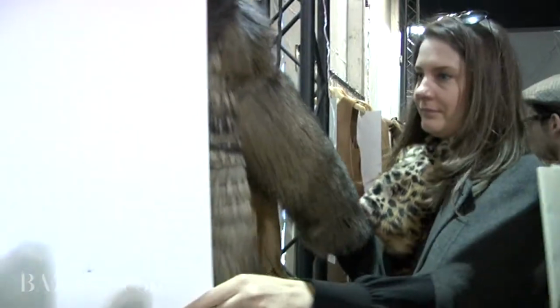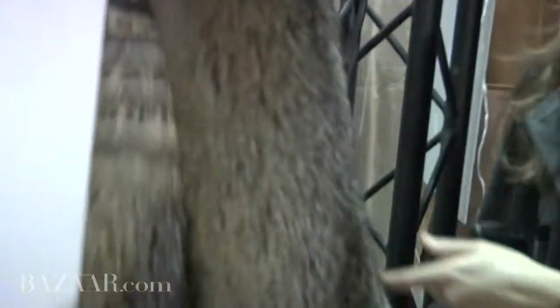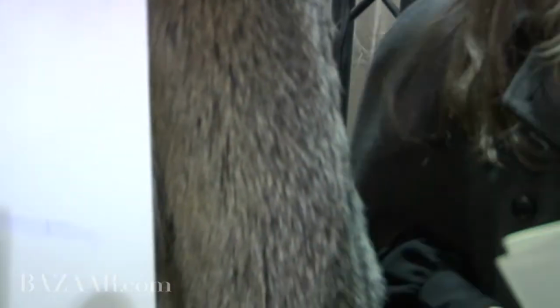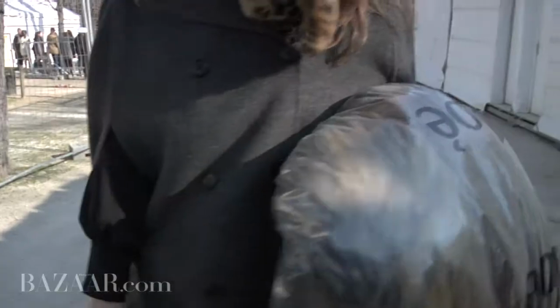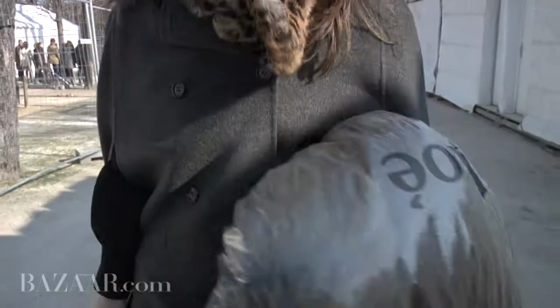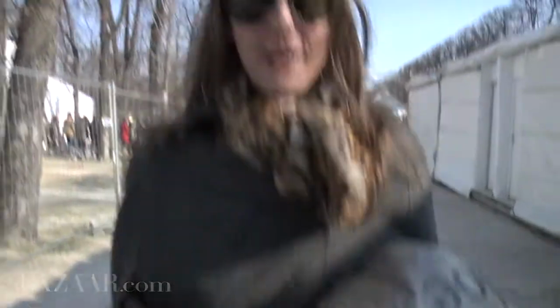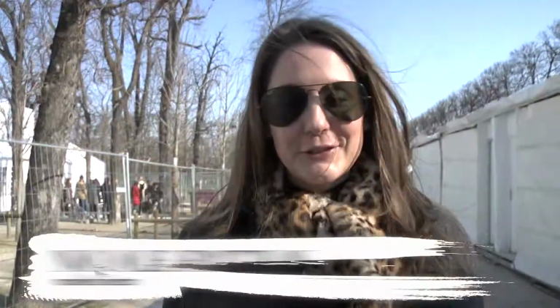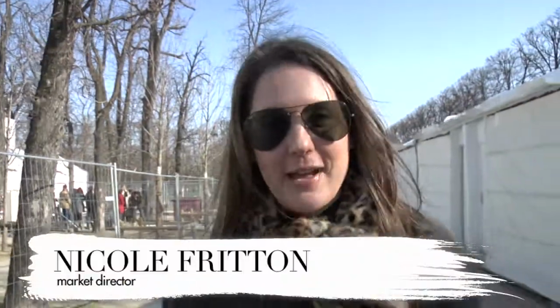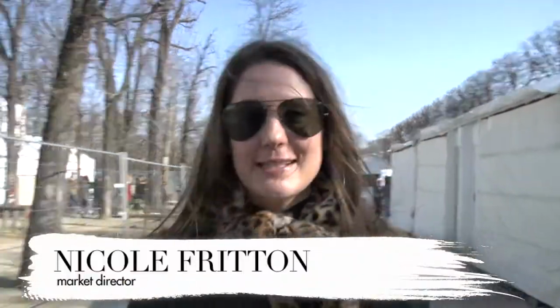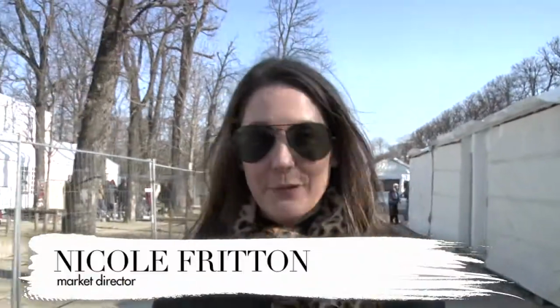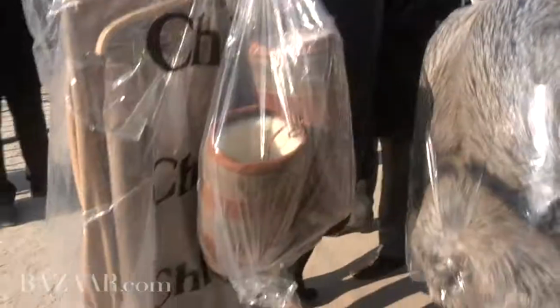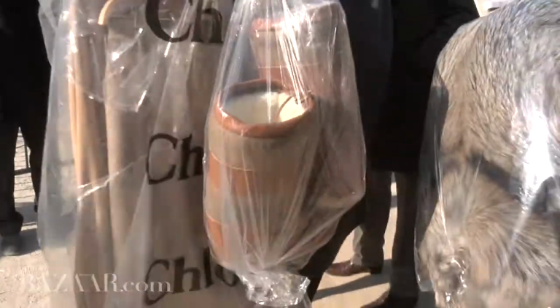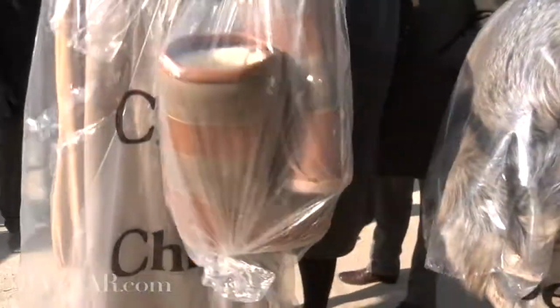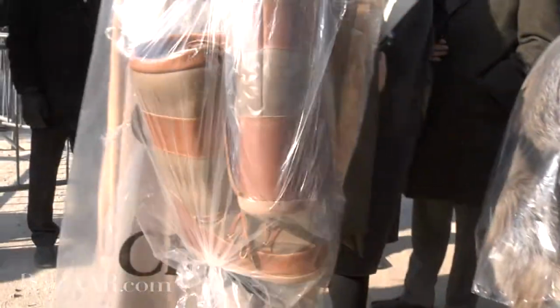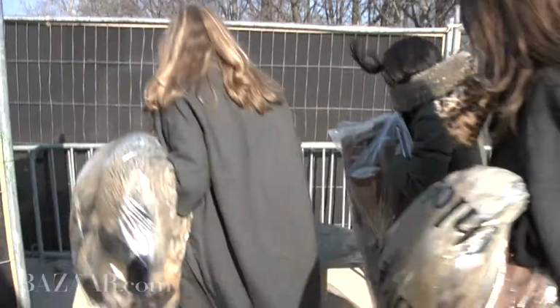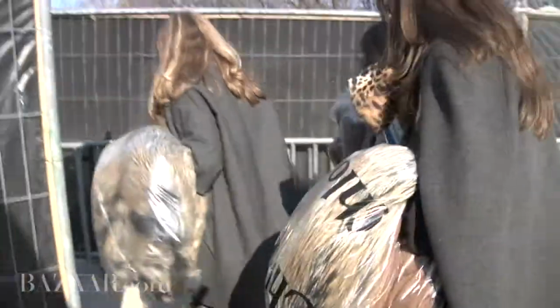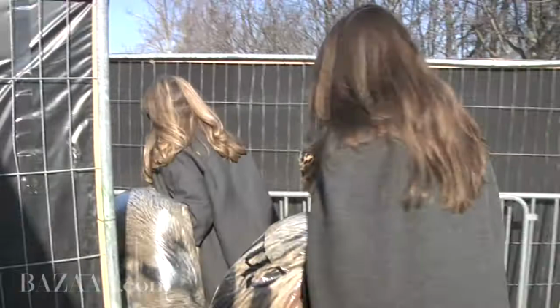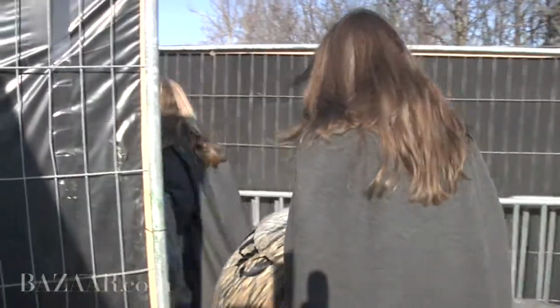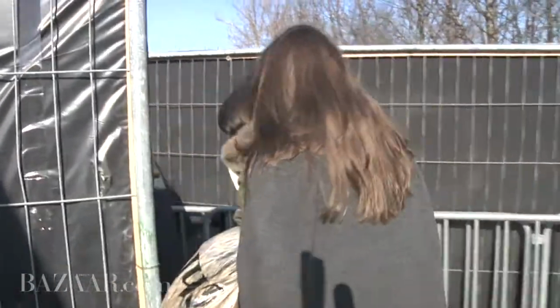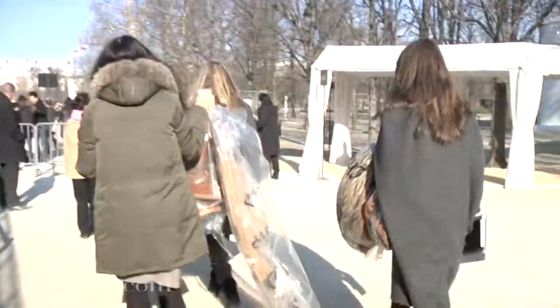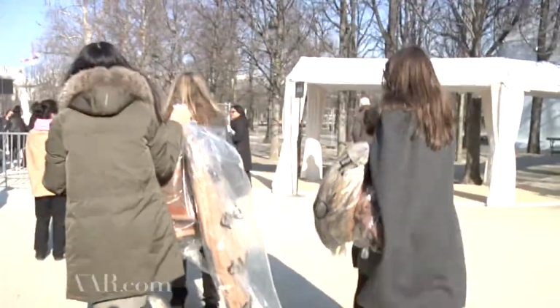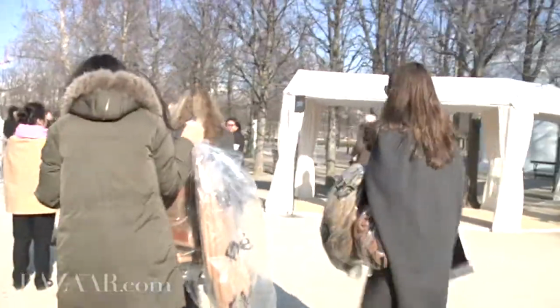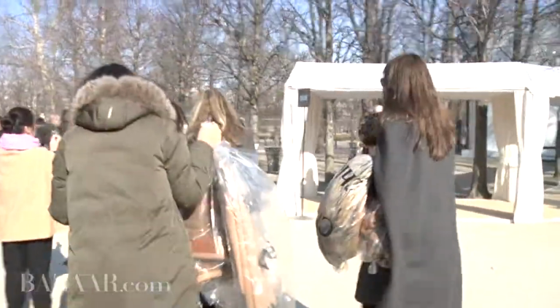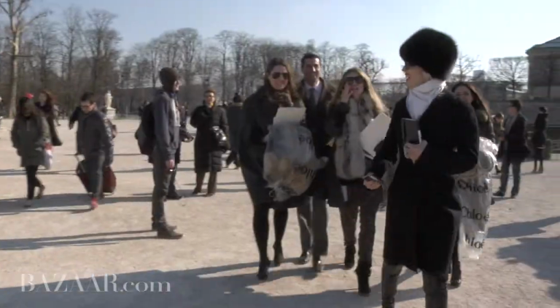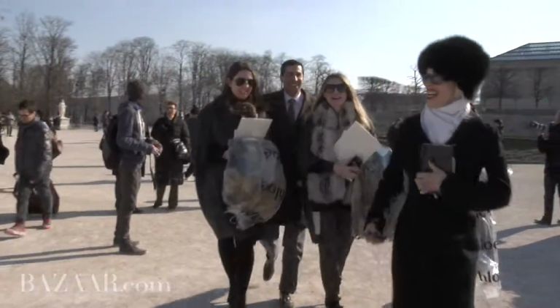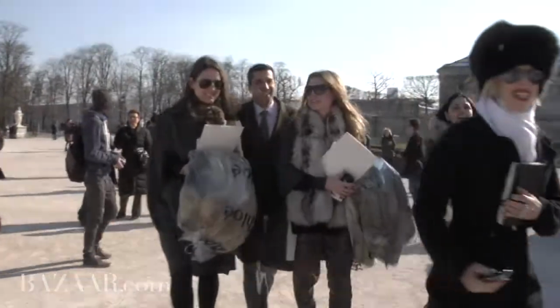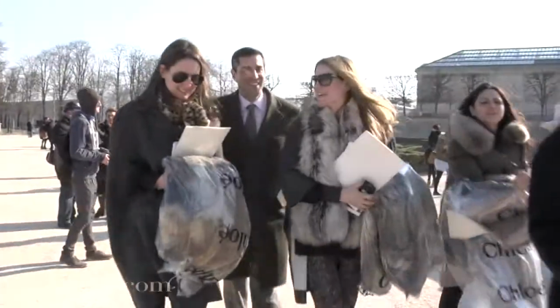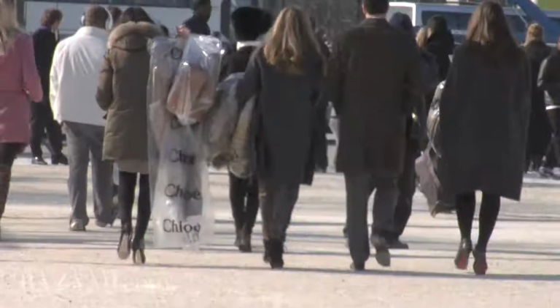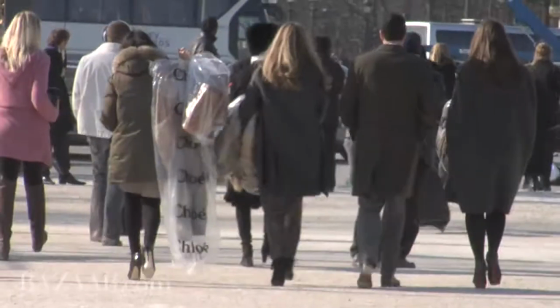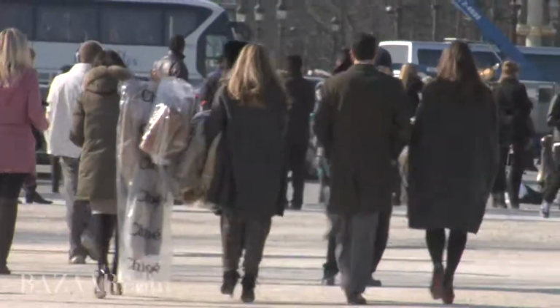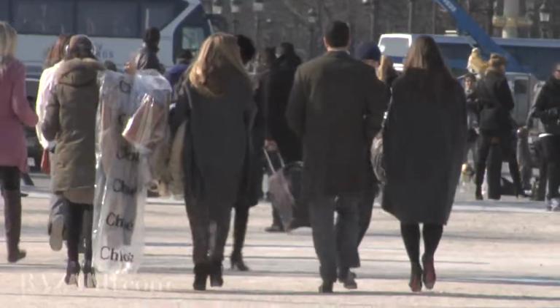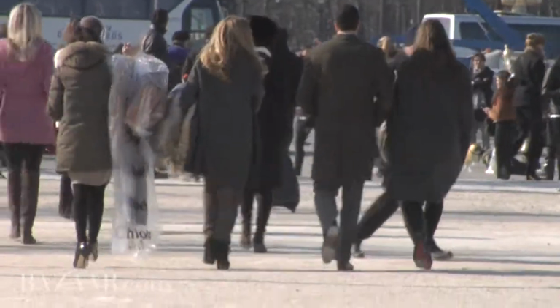We just finished the Chloé show. It was absolutely fabulous and we are bringing looks straight off the runway from backstage to a photo shoot that we have going on right now at the Grand Palais. We're really excited and then we're on our way to the Valentino show.